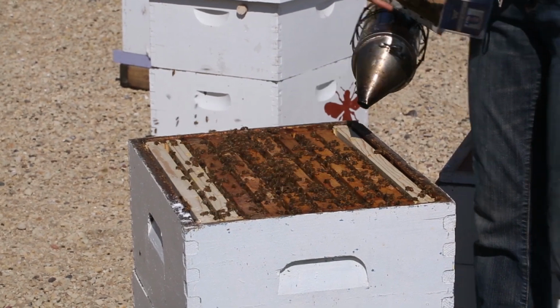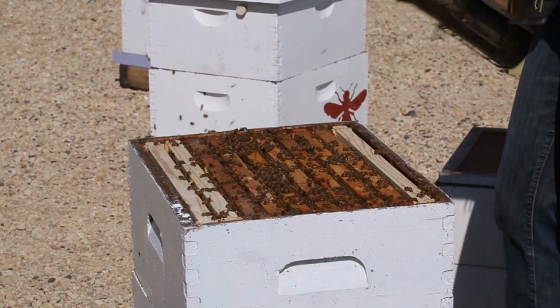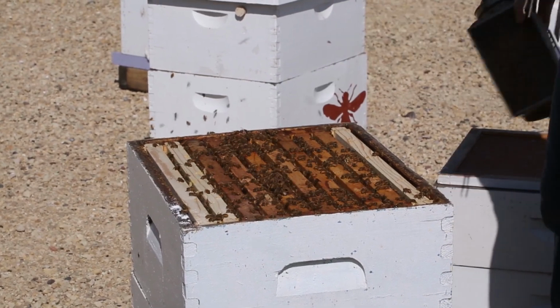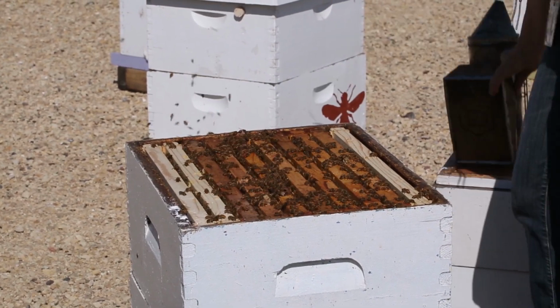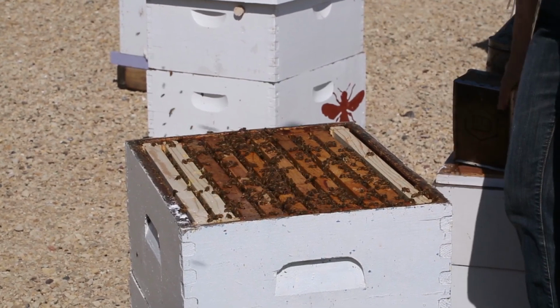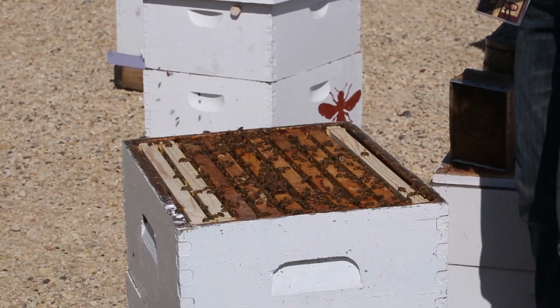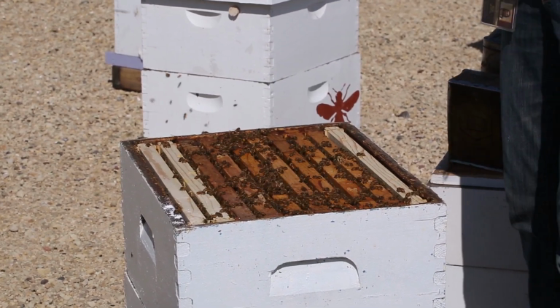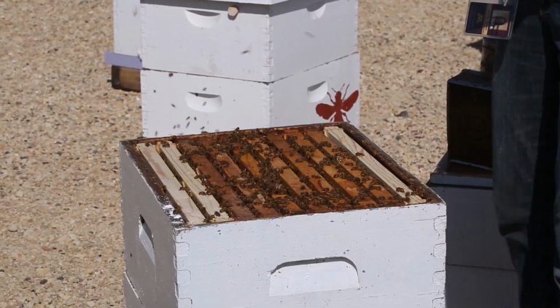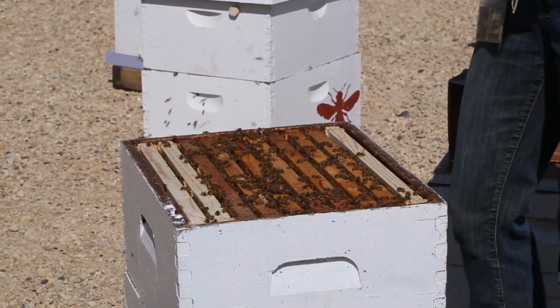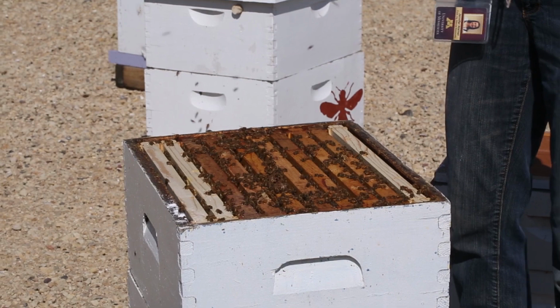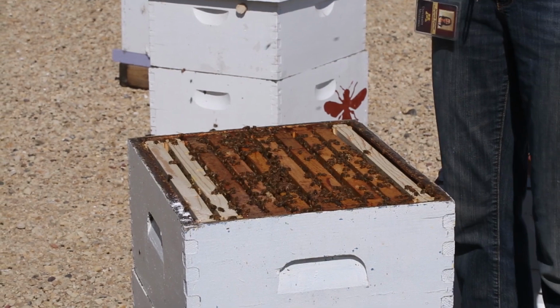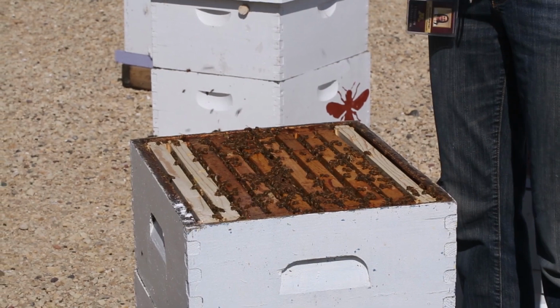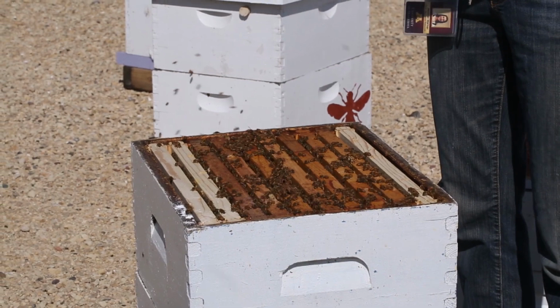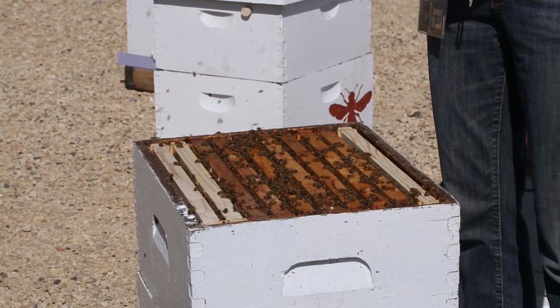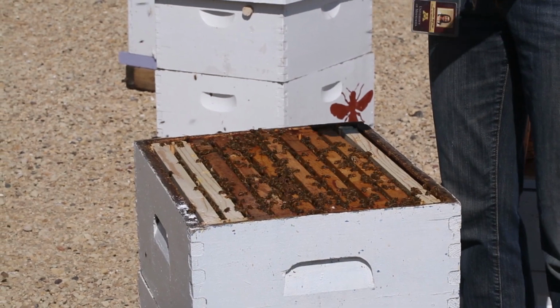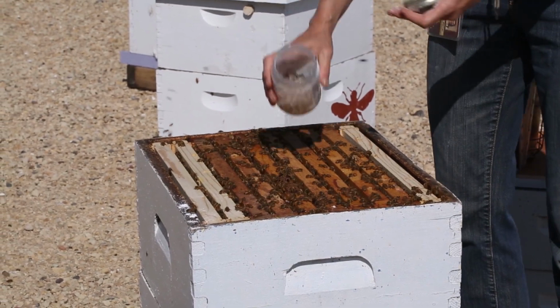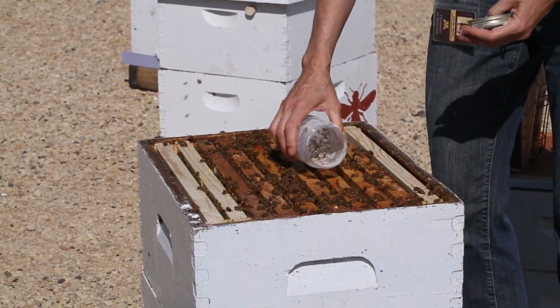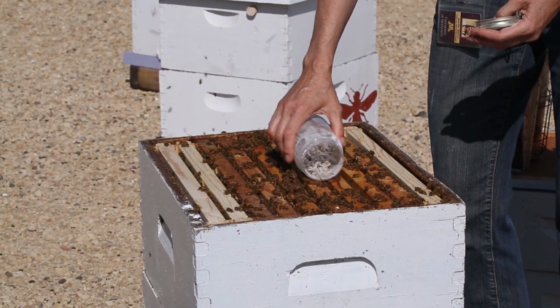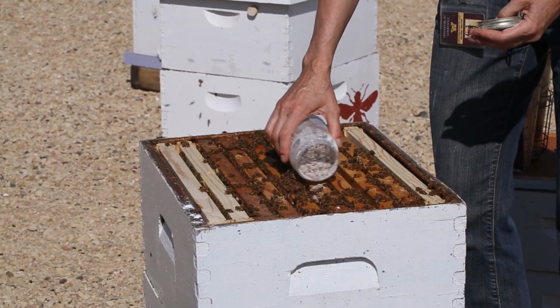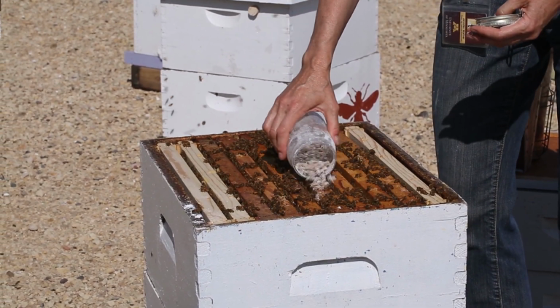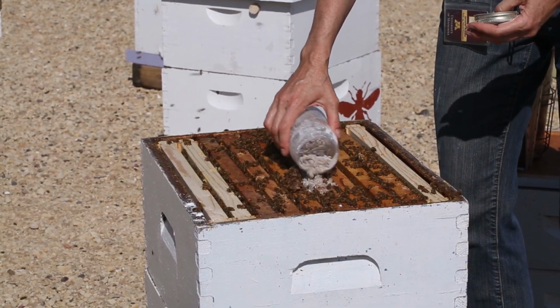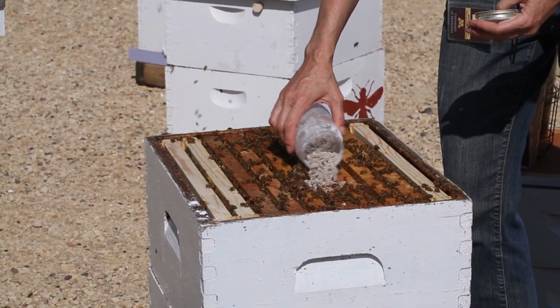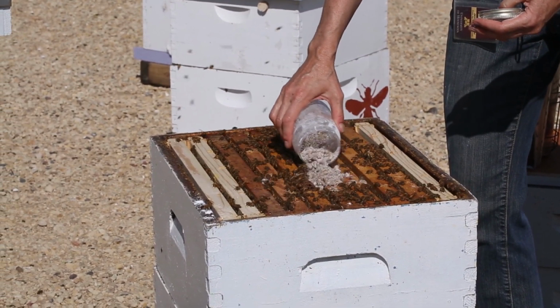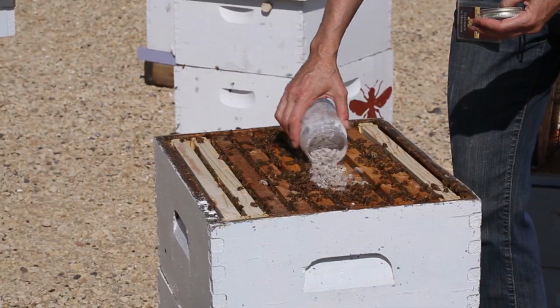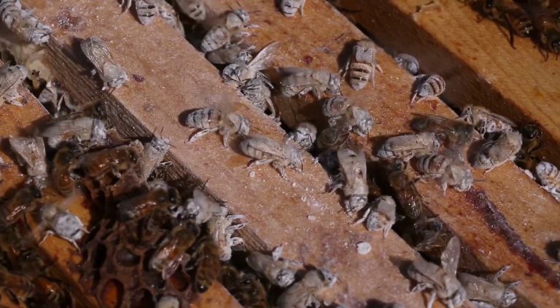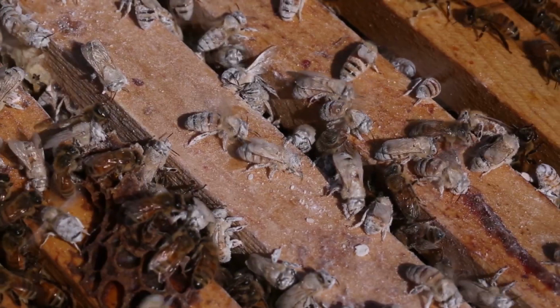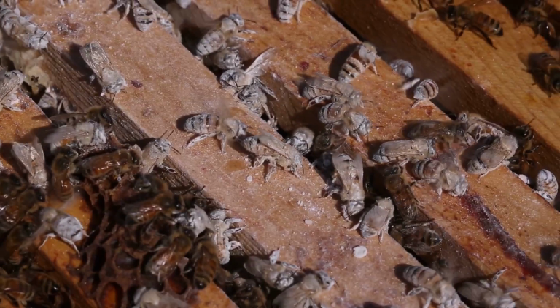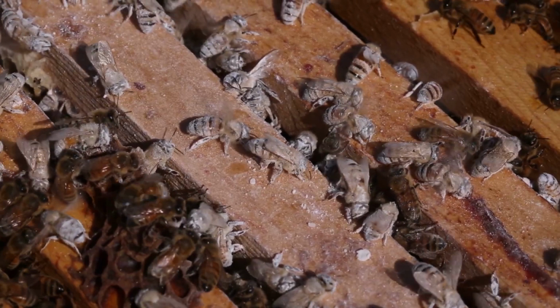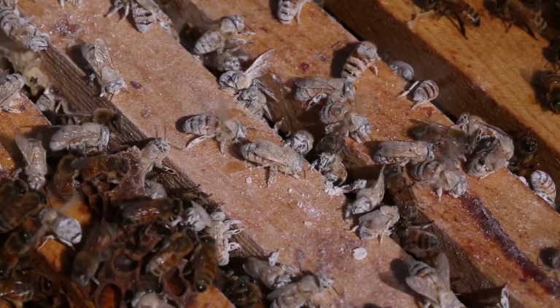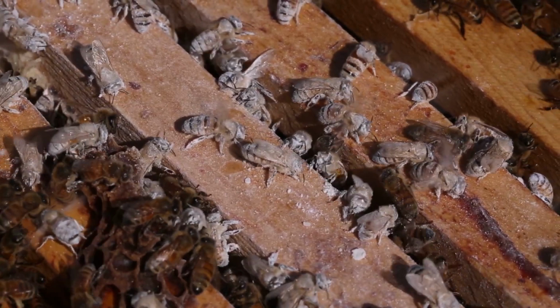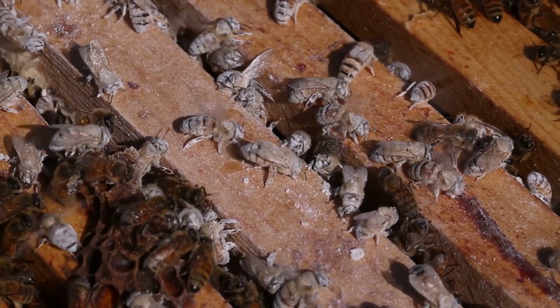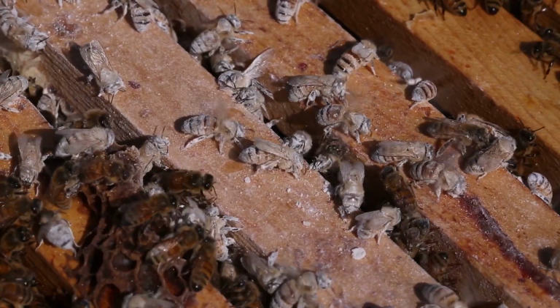Now that our test is done, we can release these bees back into their colony. The other bees find them curious and help to groom all that powdered sugar off.